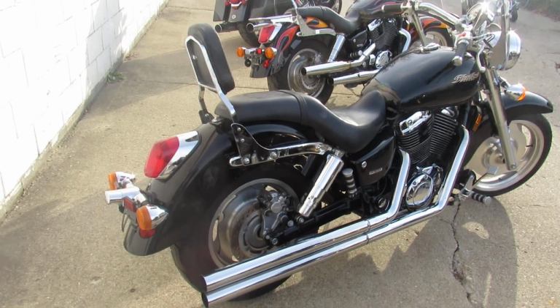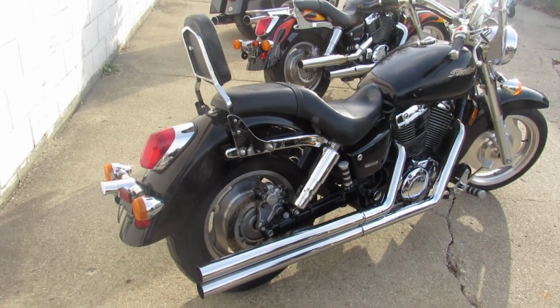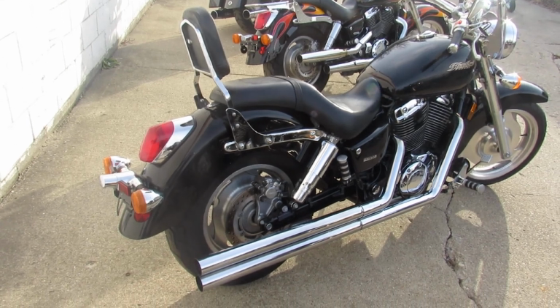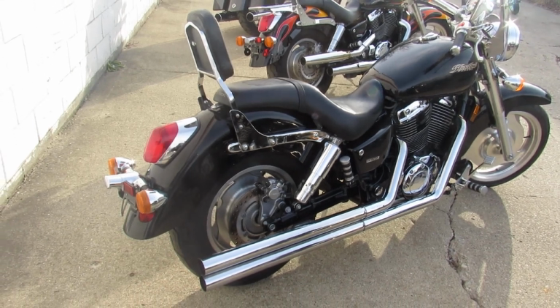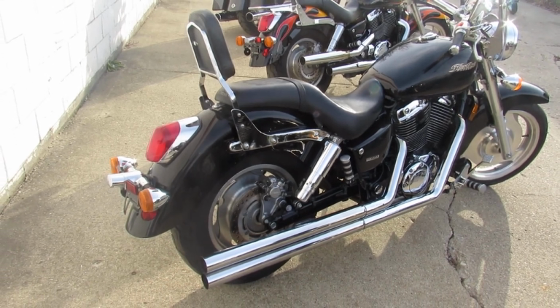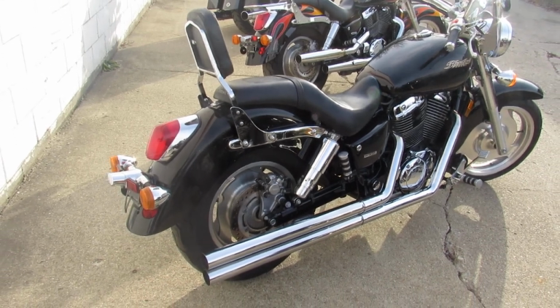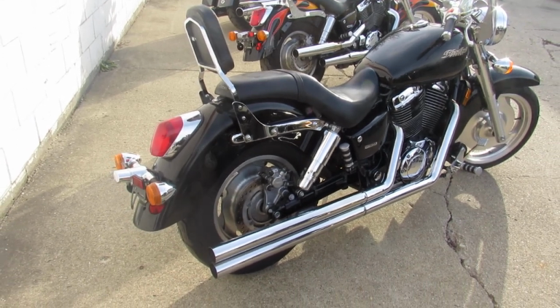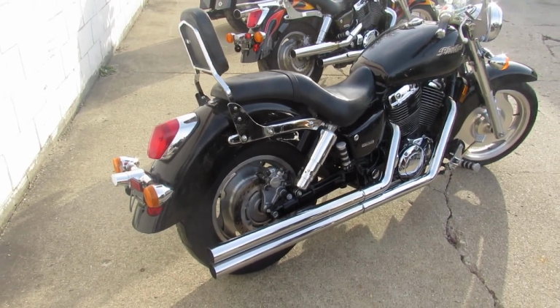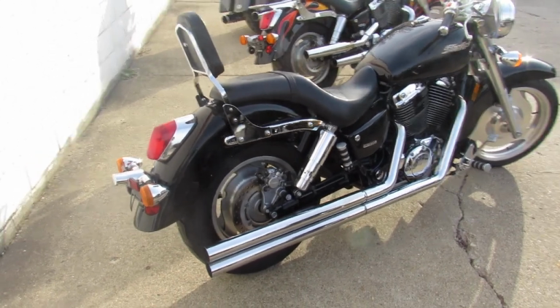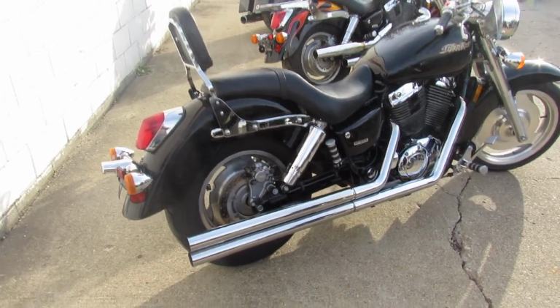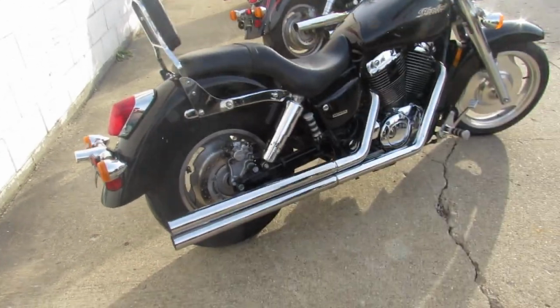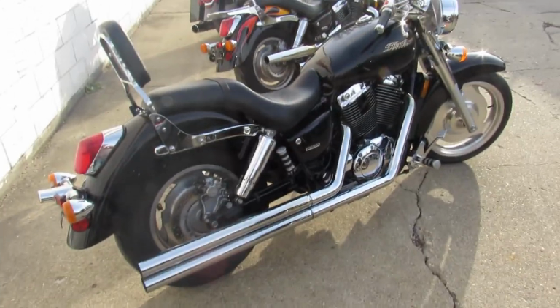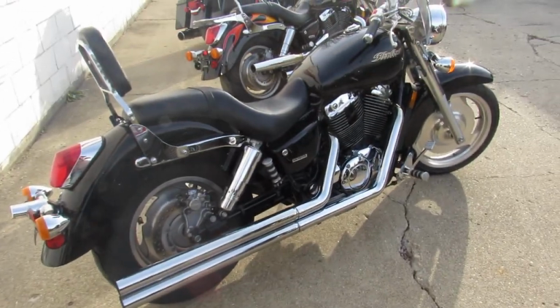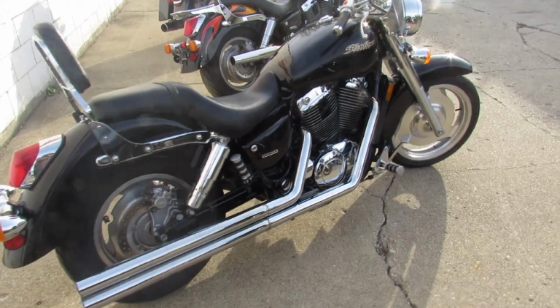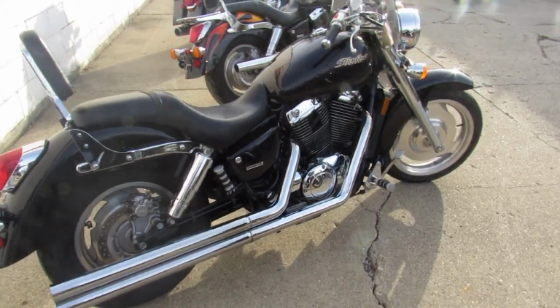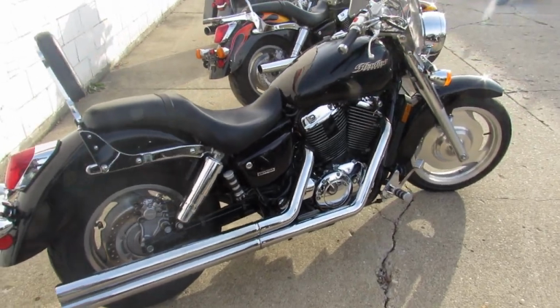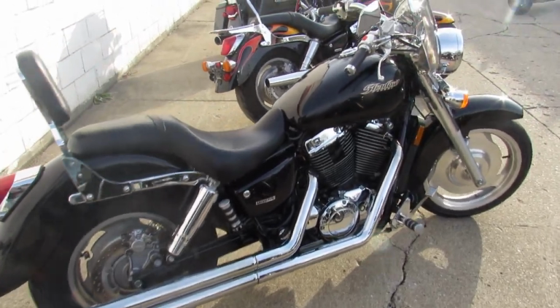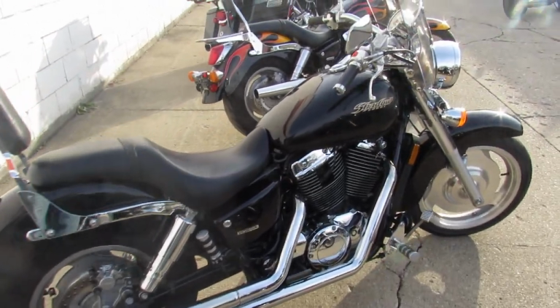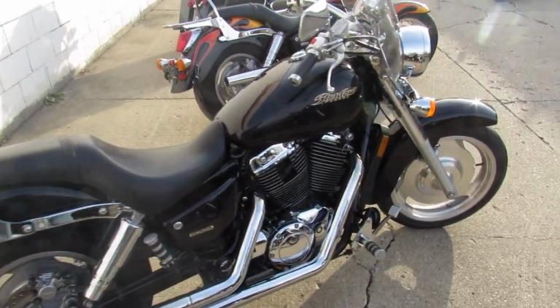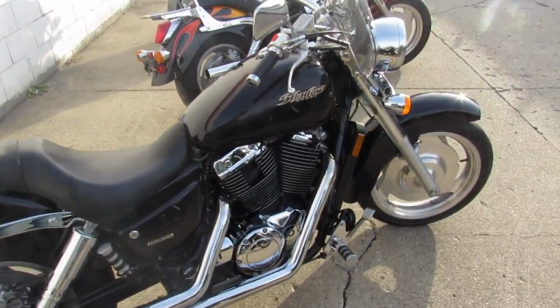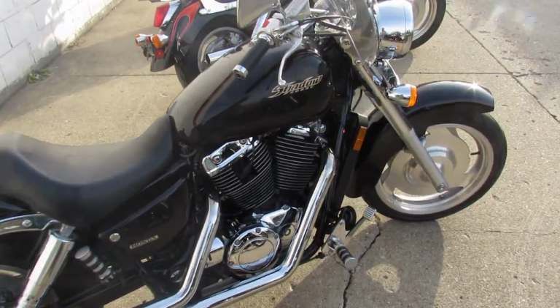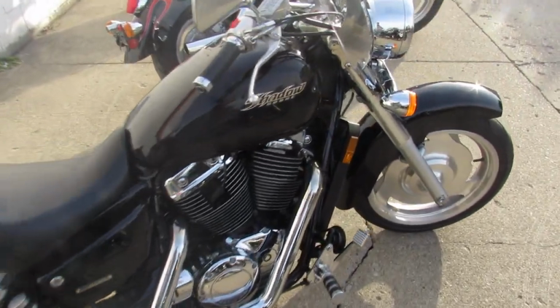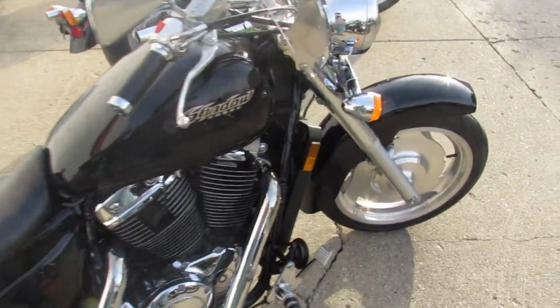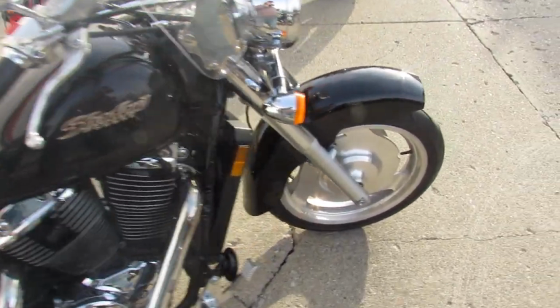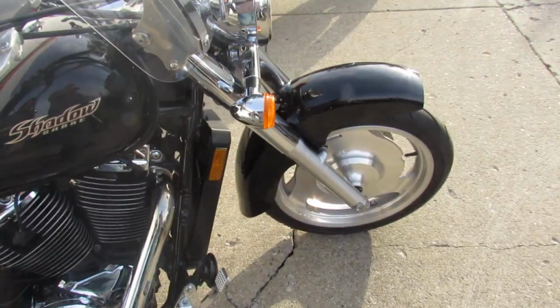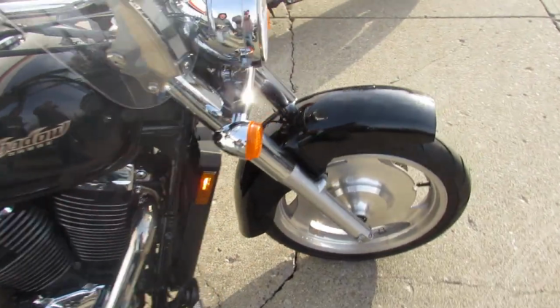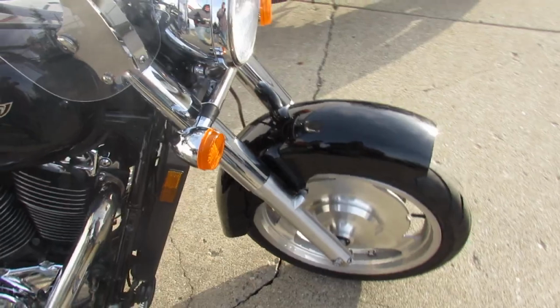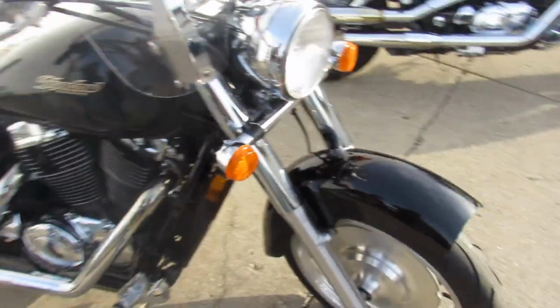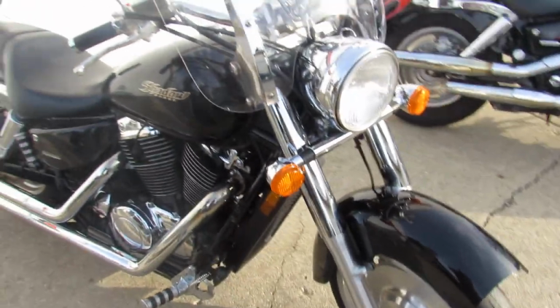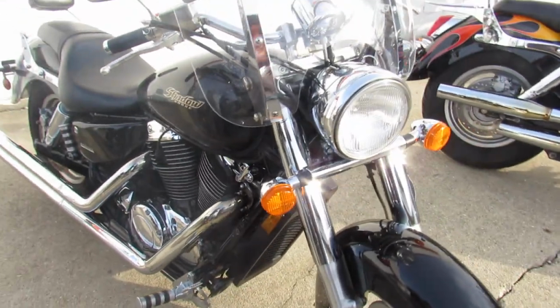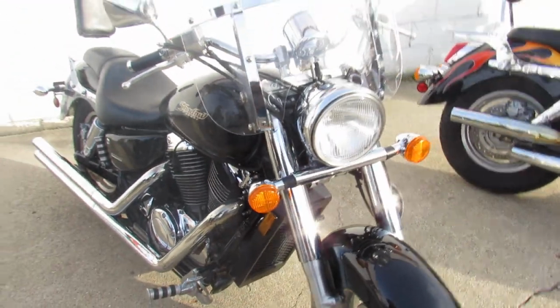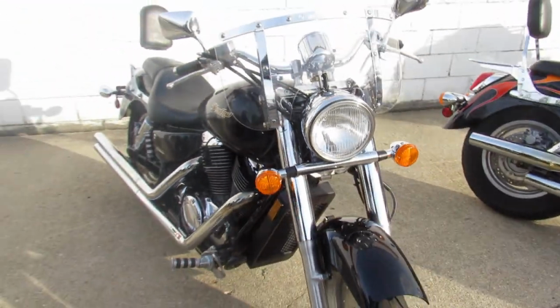We're doing some videos on the used bikes we just got in at Approval Power Sports. This one's a 2003 Honda Shadow 1100 Sabre. It's got low miles for the year — 9,704 miles. It's a sharp bike.